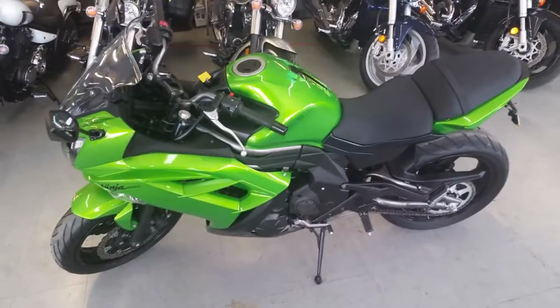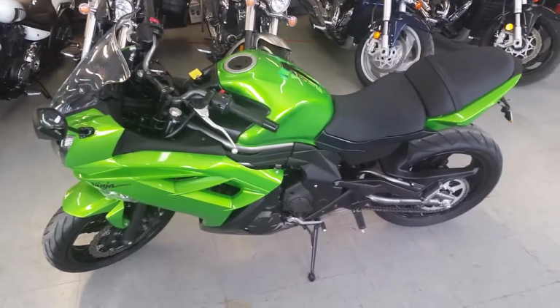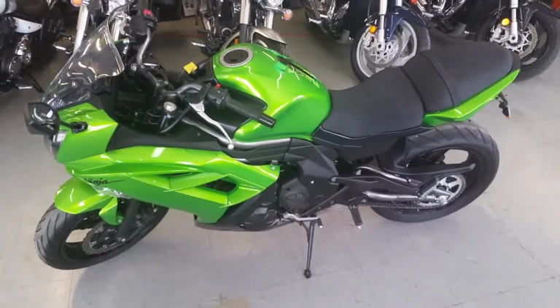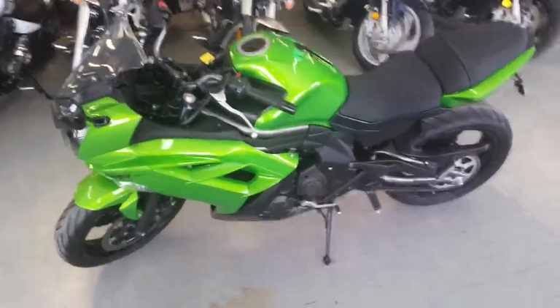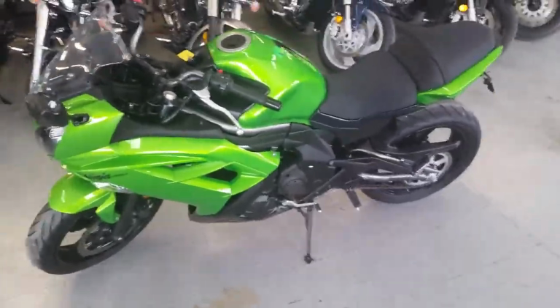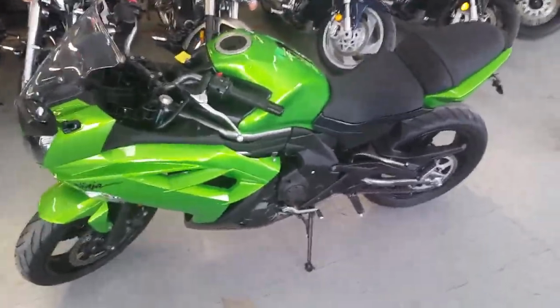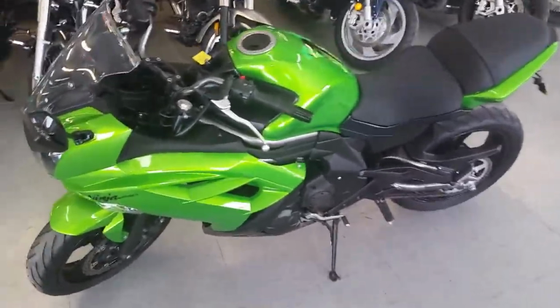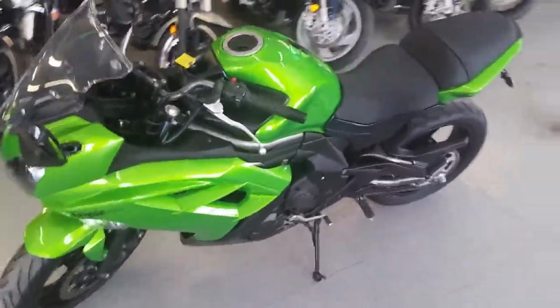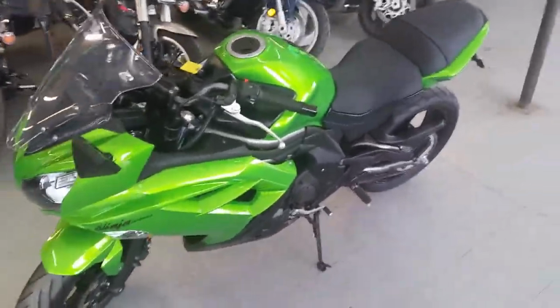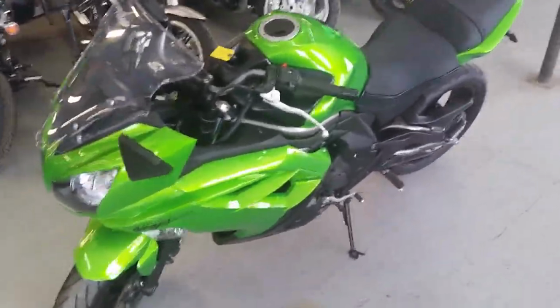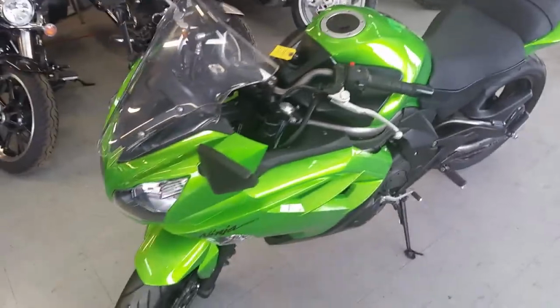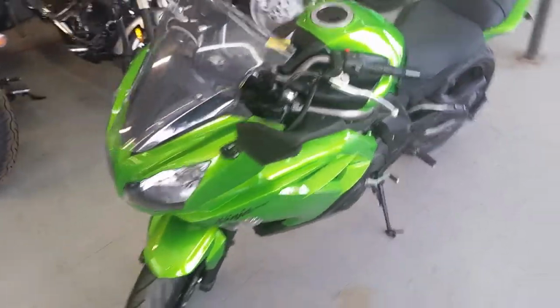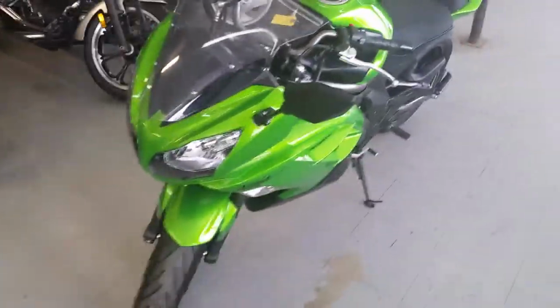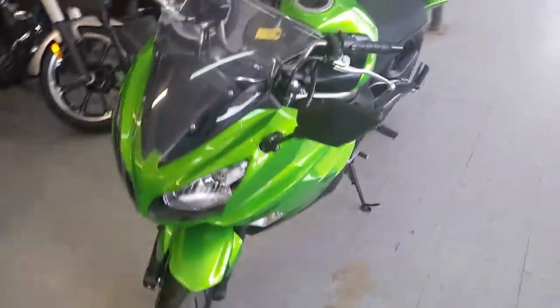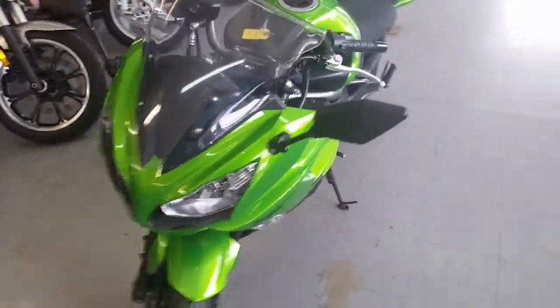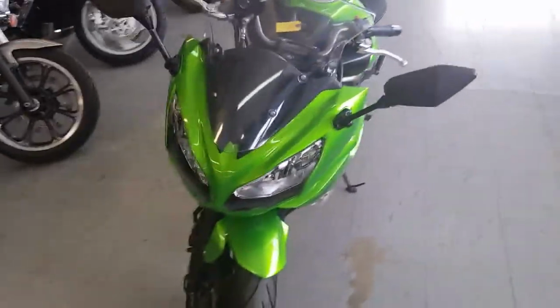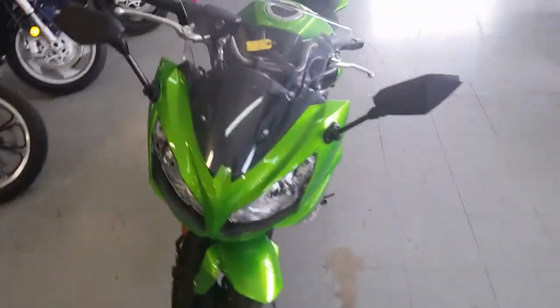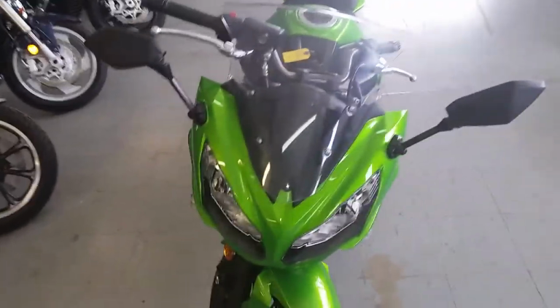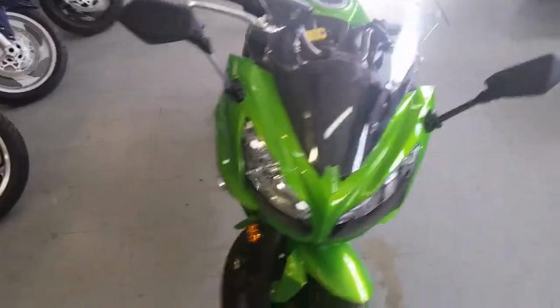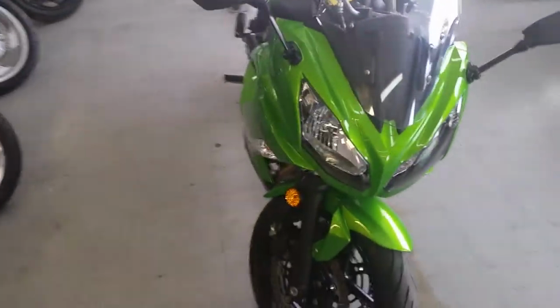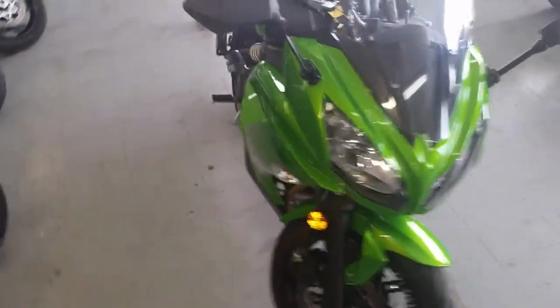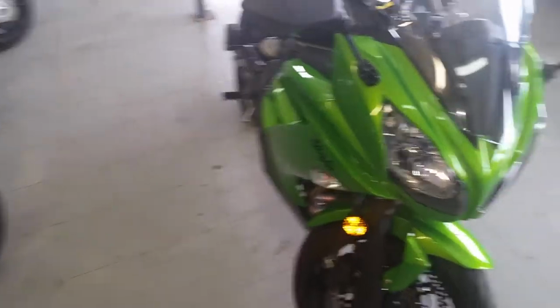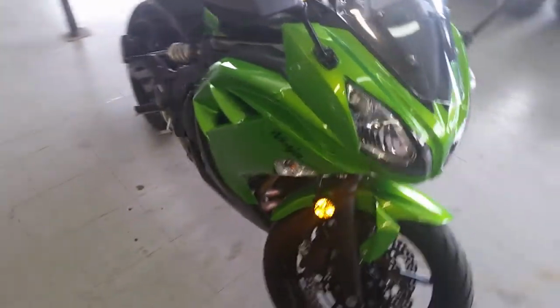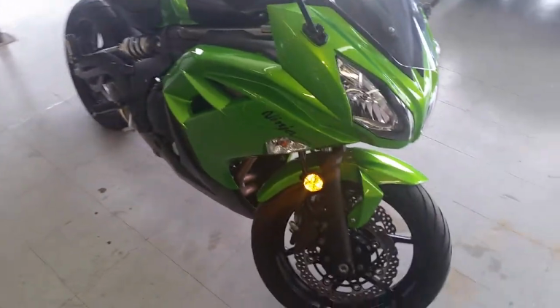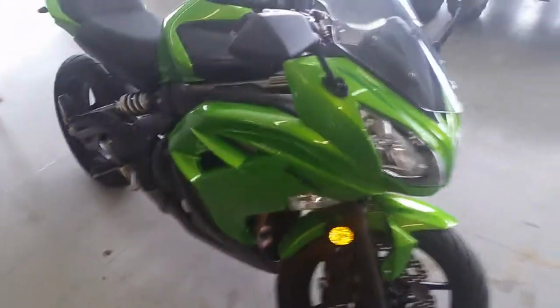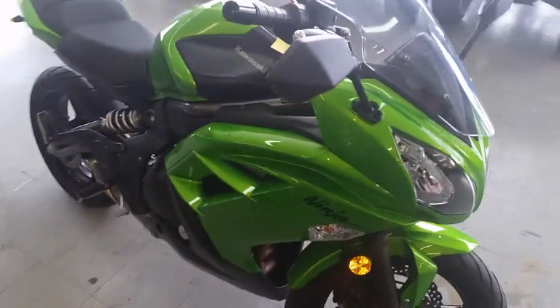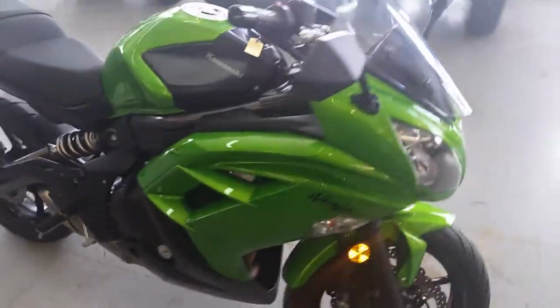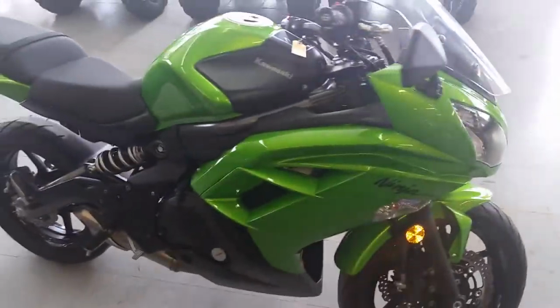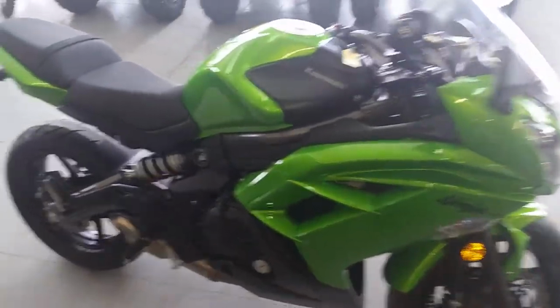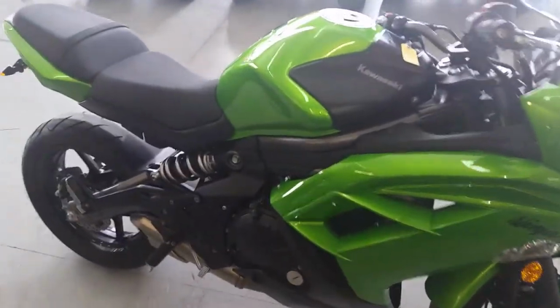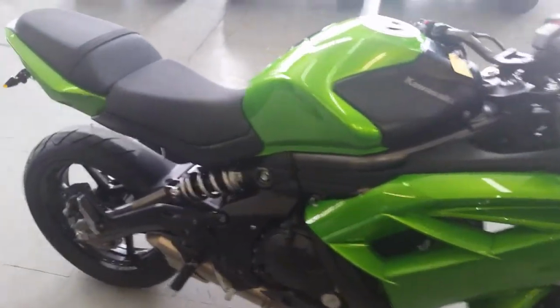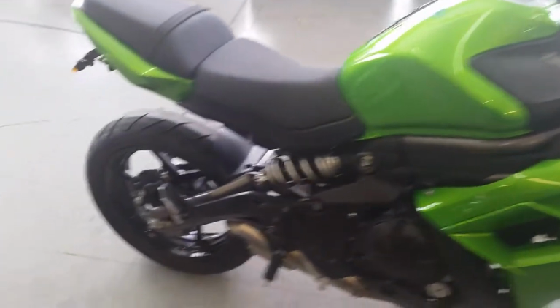Hey guys, we got a super cool 2012 Kawasaki Ninja 650R crotch rocket for sale. This bike's only got 5,047 miles, it's one sharp, super low mileage Ninja. Candy Apple Green paint, Fender Eliminator kit, this thing's a 10 out of 10.